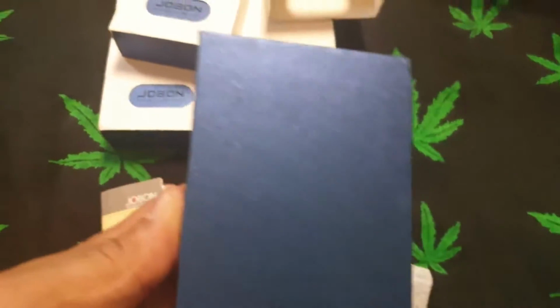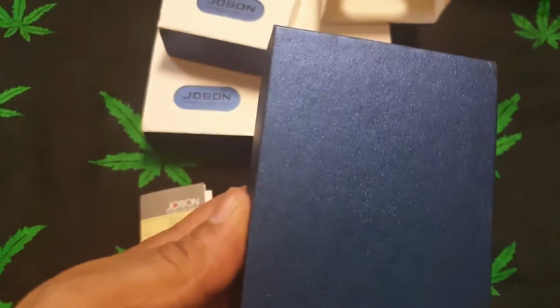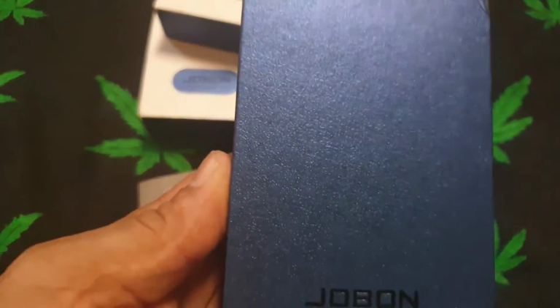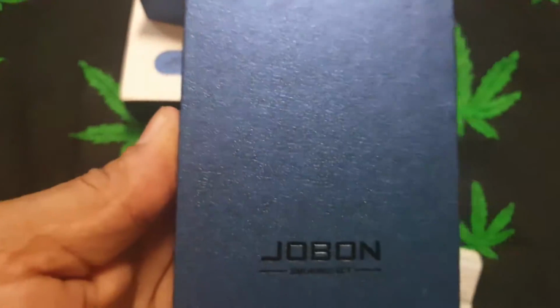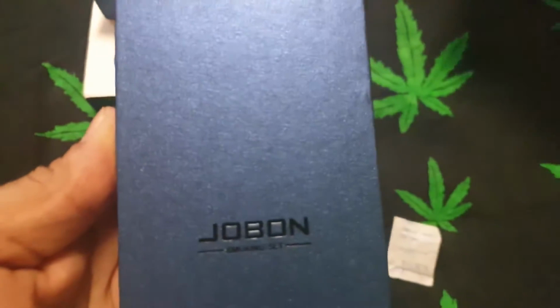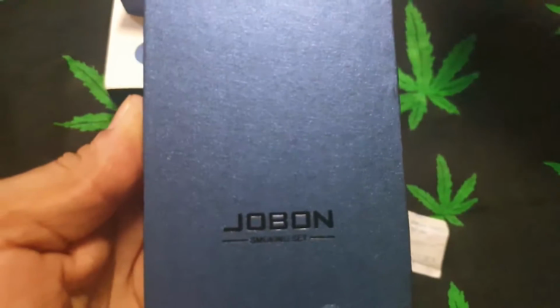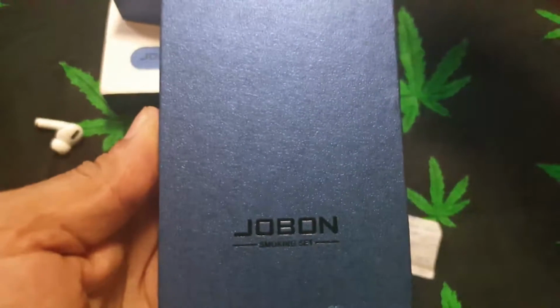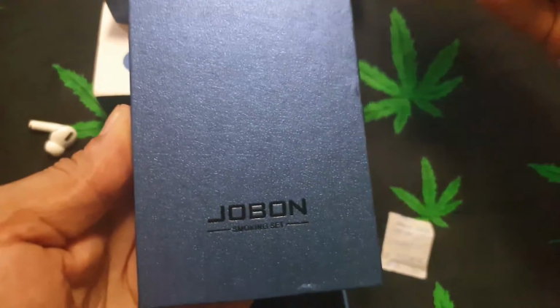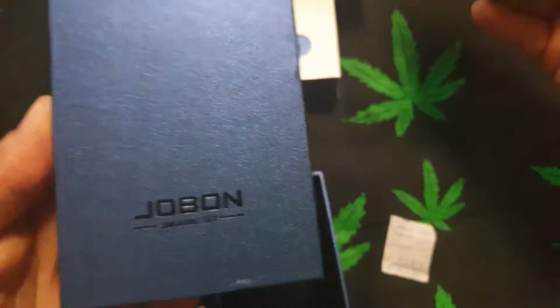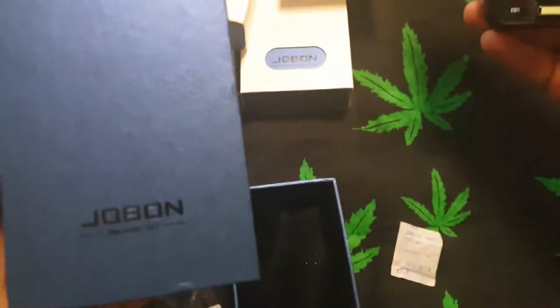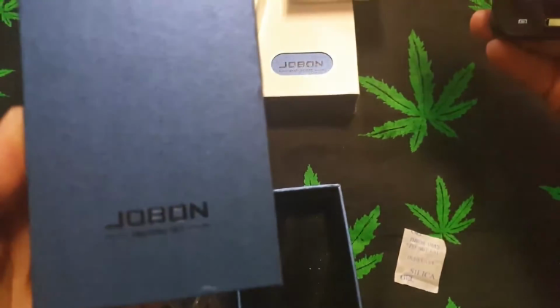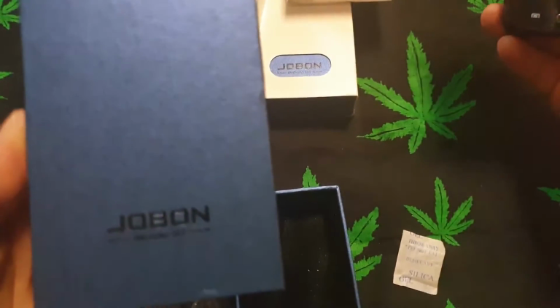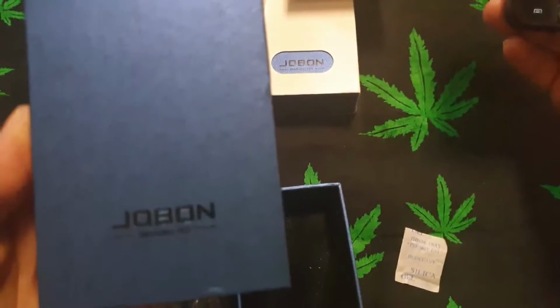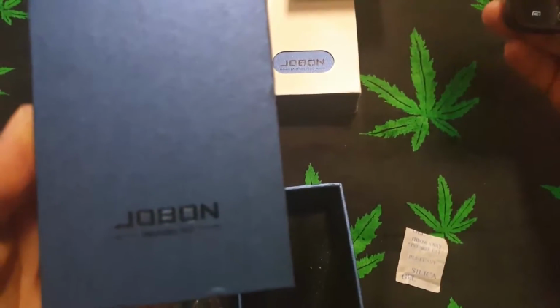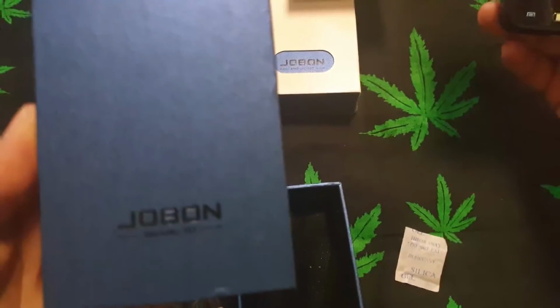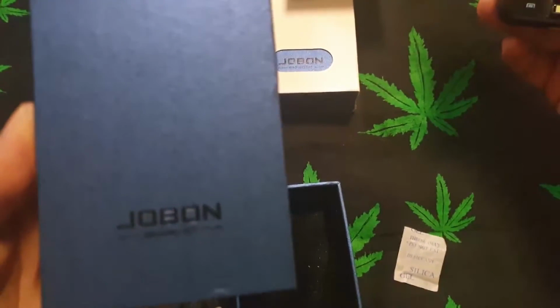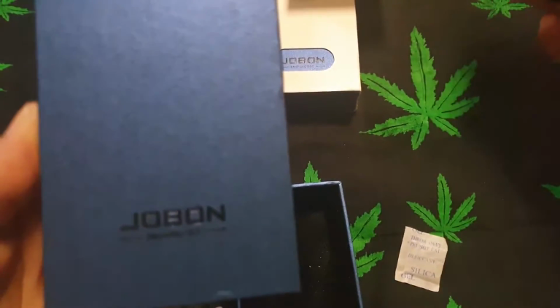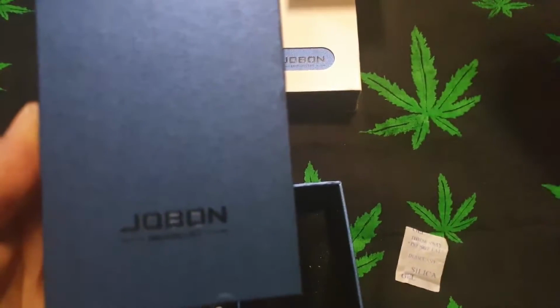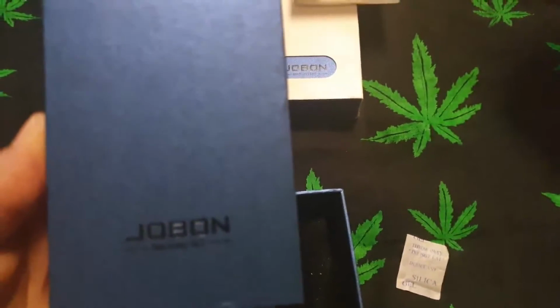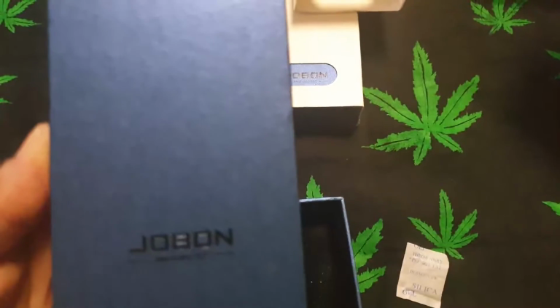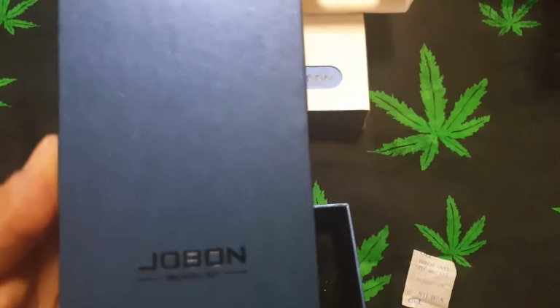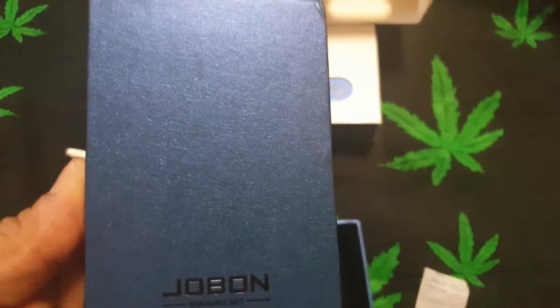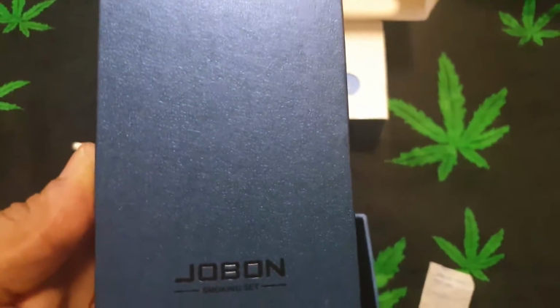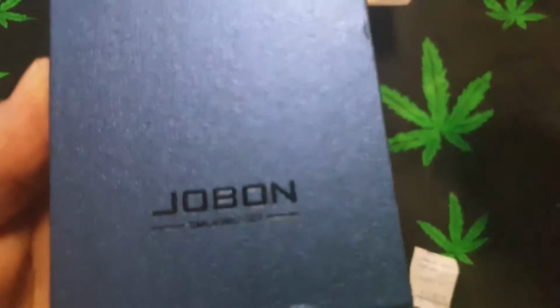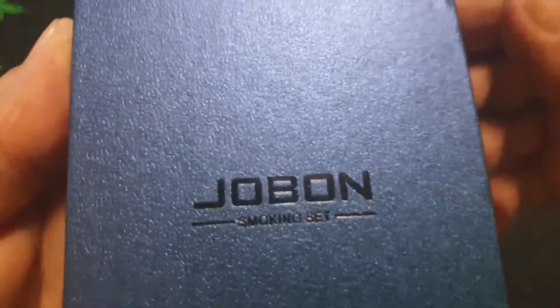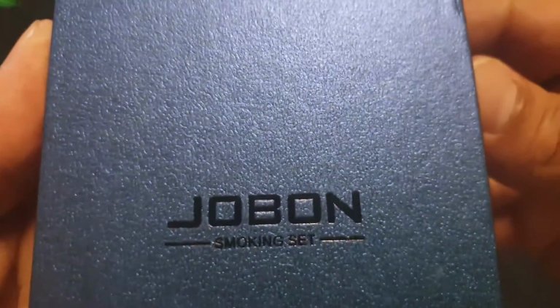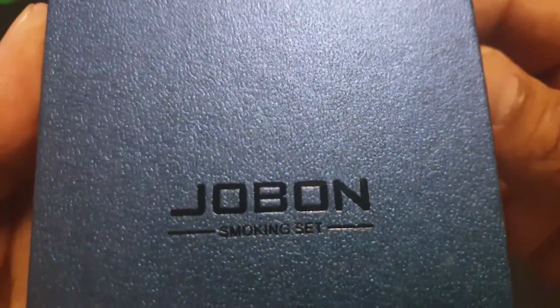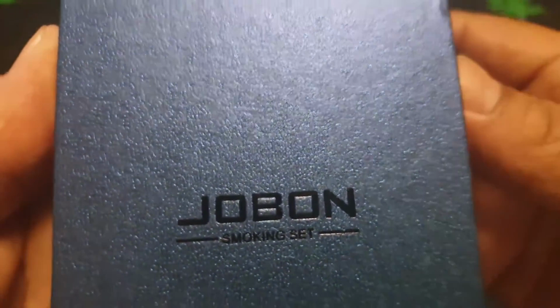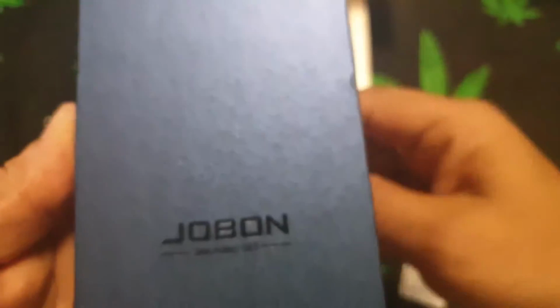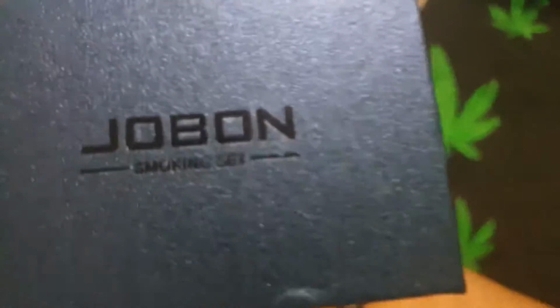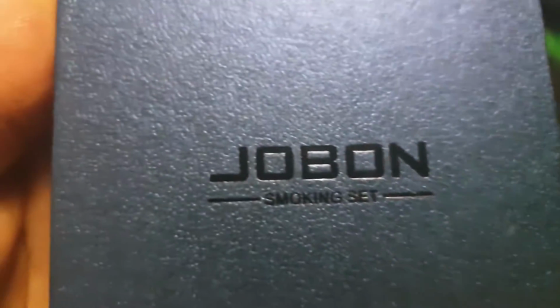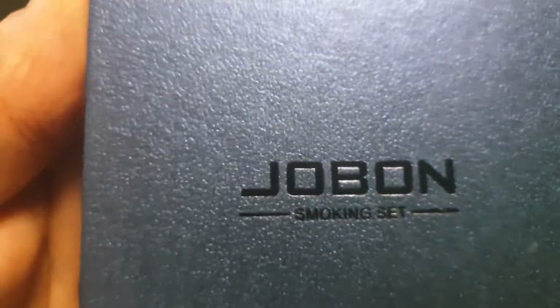Thank you for rejoining me for this review of the Jawbone smoking set. Very good set.